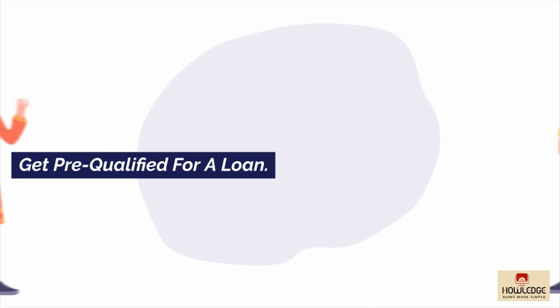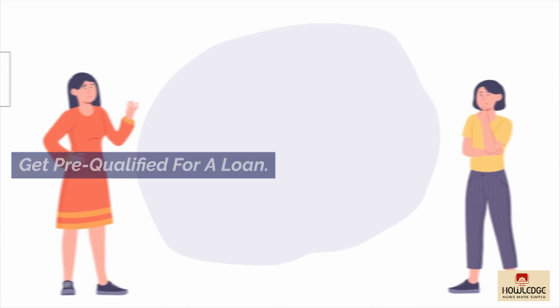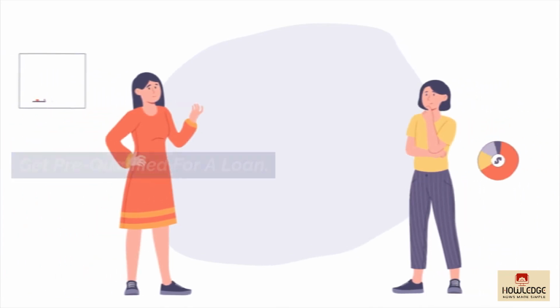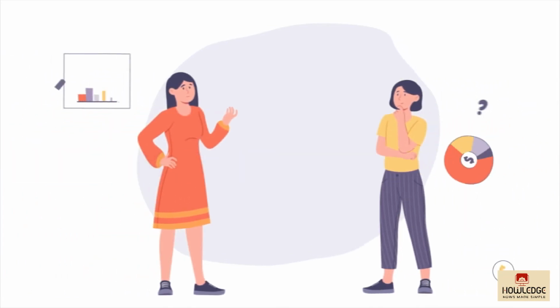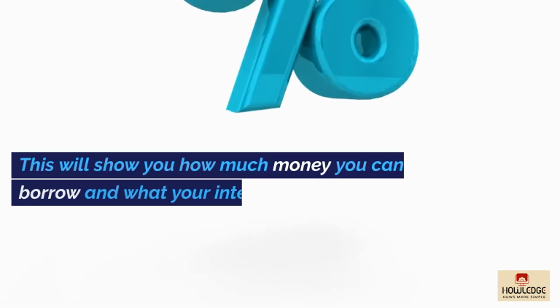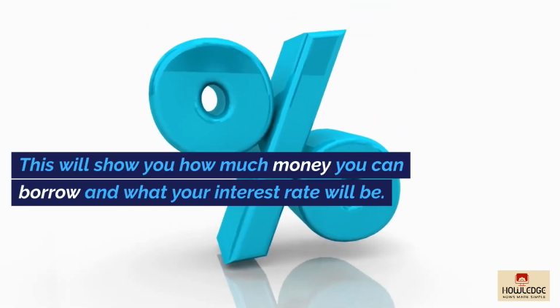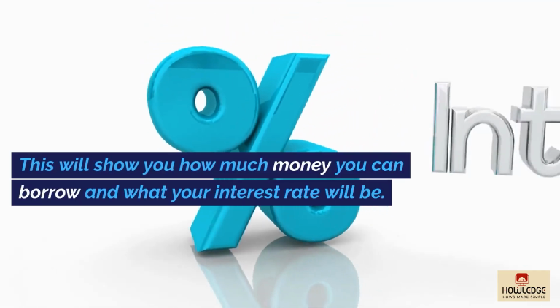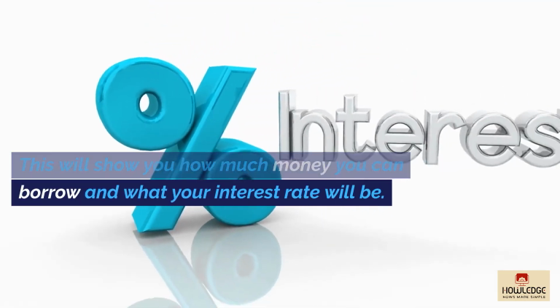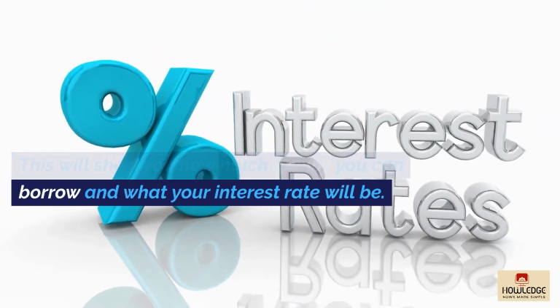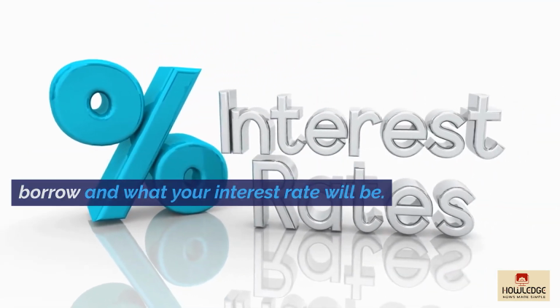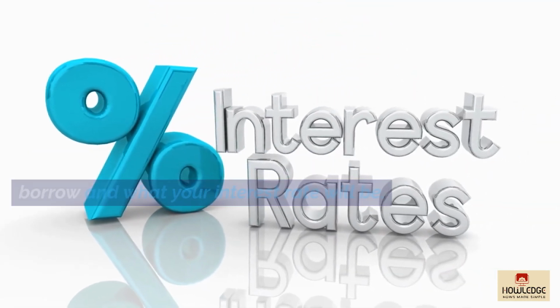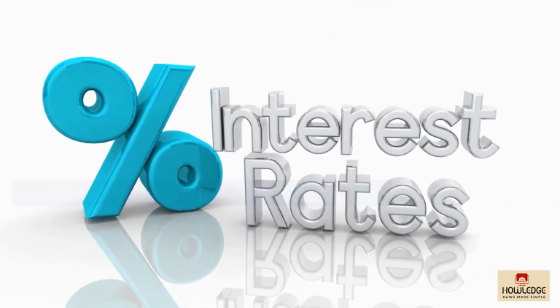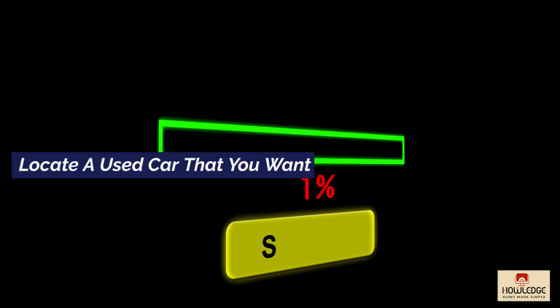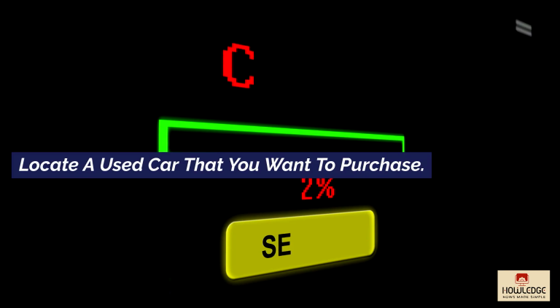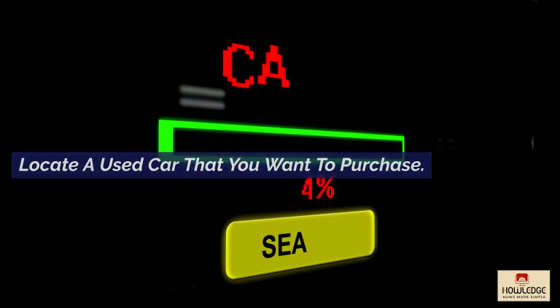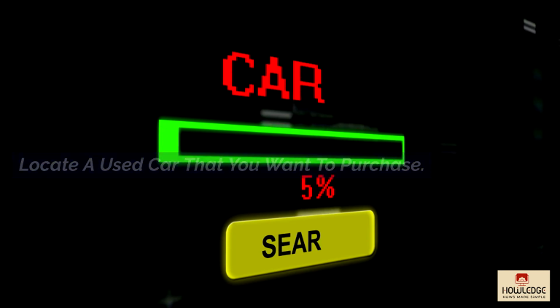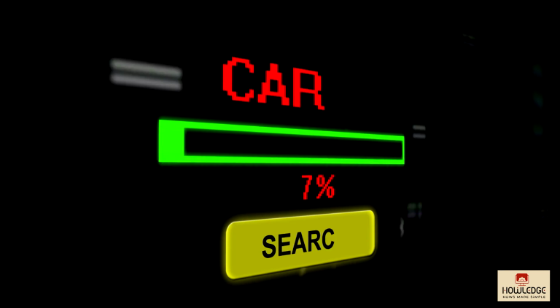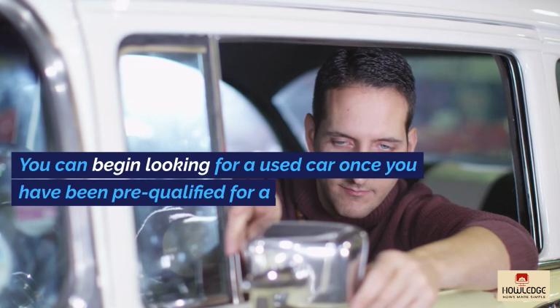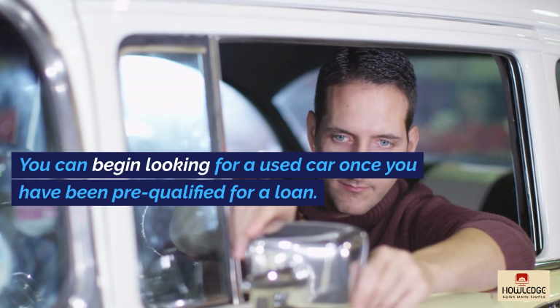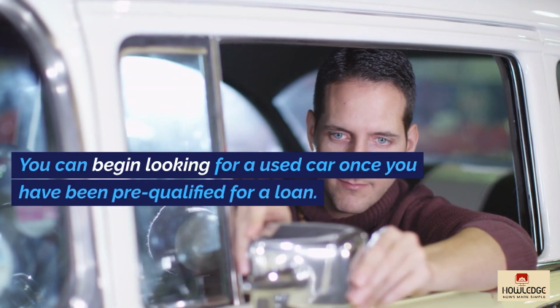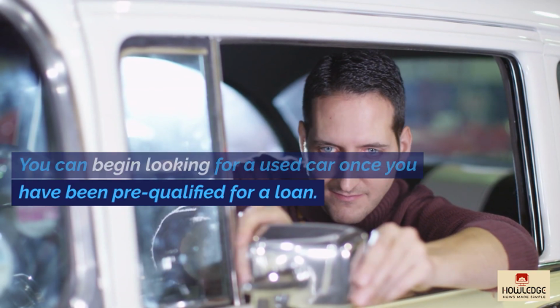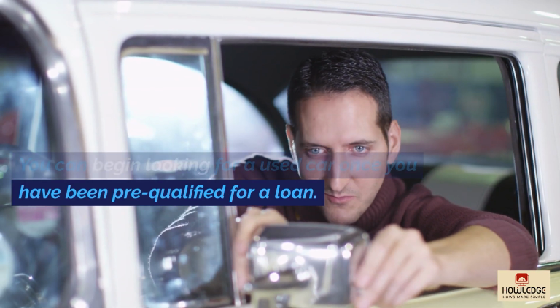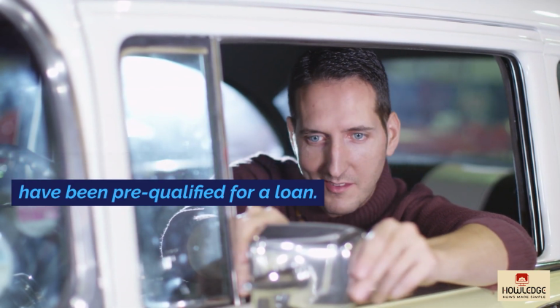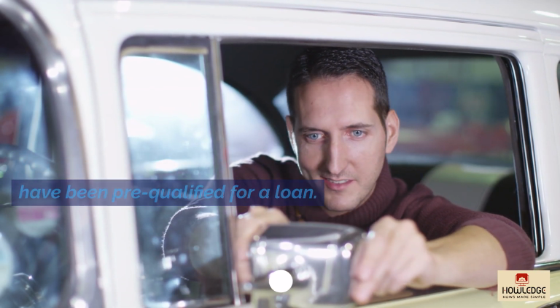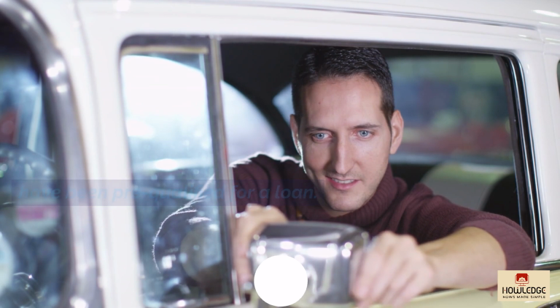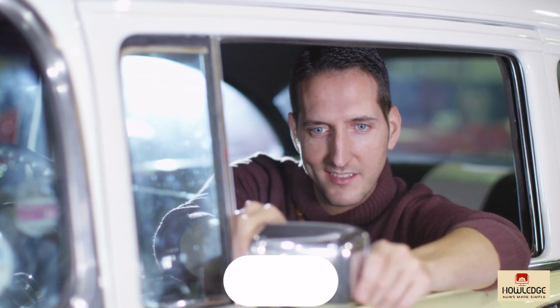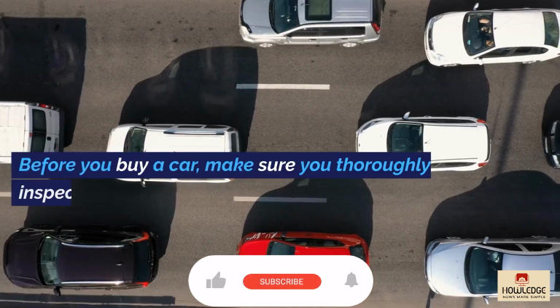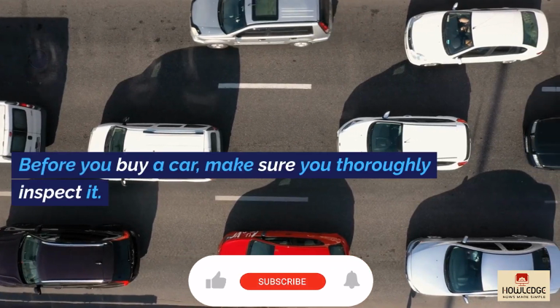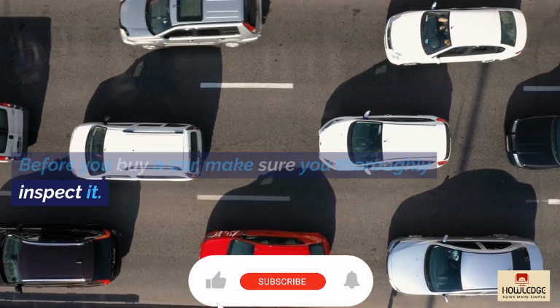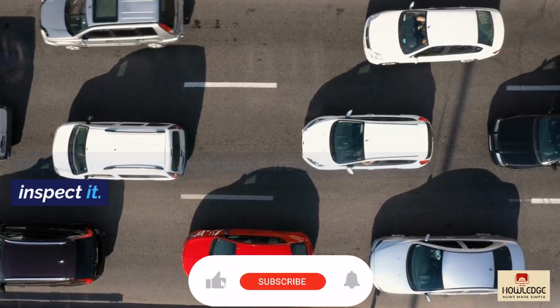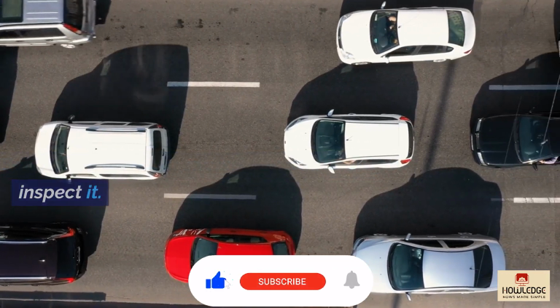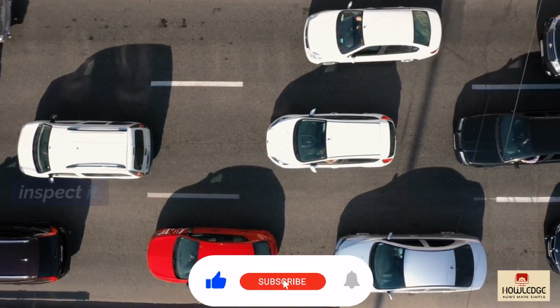Get pre-qualified for a loan. This will show you how much money you can borrow and what your interest rate will be. Locate a used car that you want to purchase. You can begin looking for a used car once you have been pre-qualified for a loan. Before you buy a car, make sure you thoroughly inspect it.